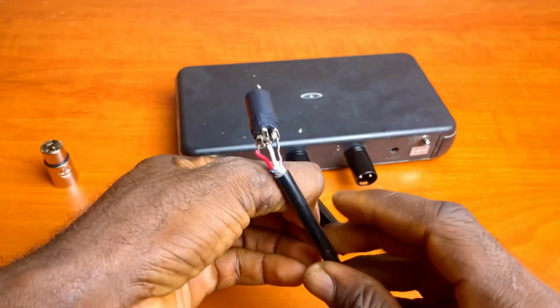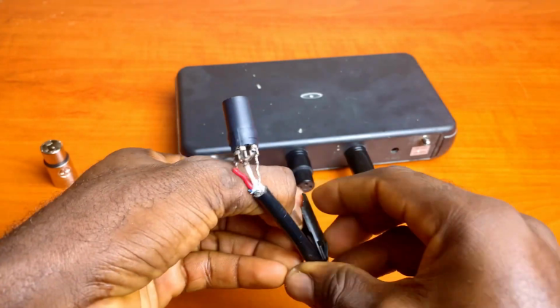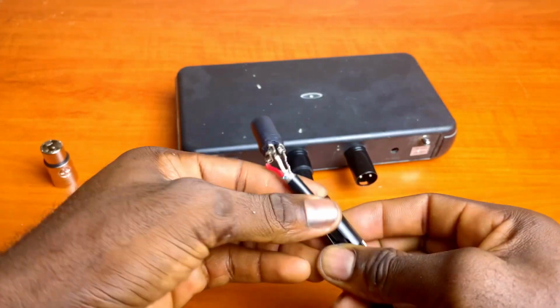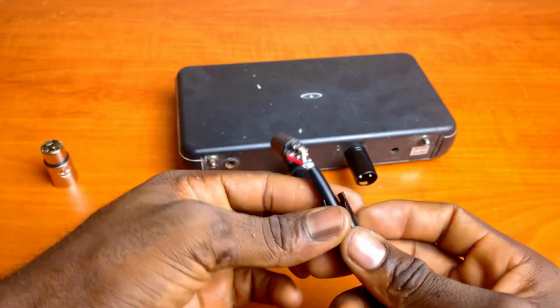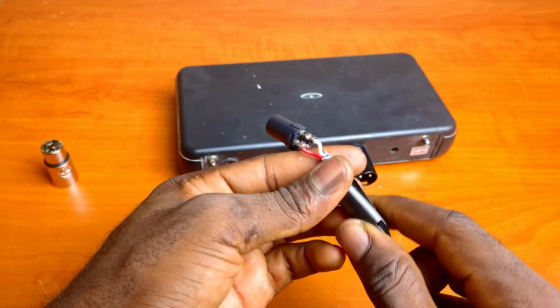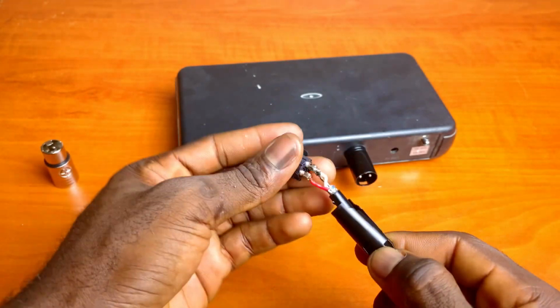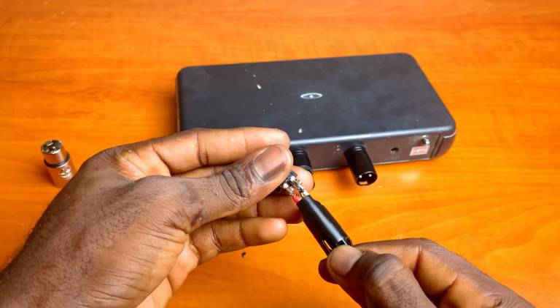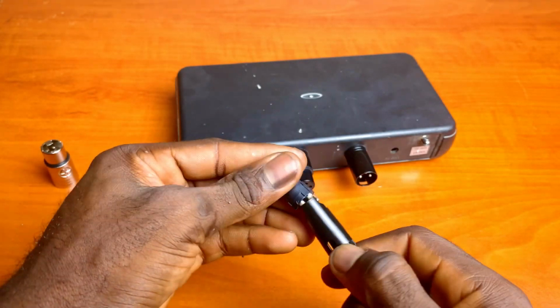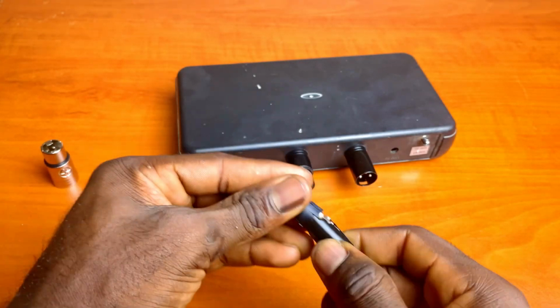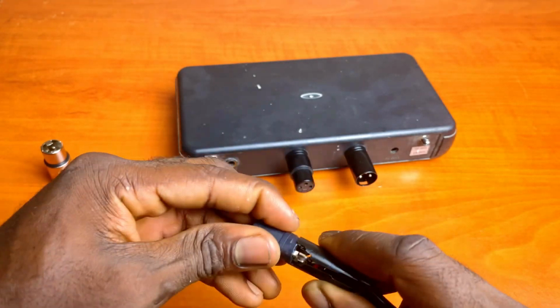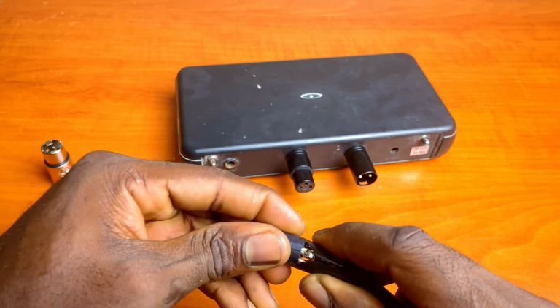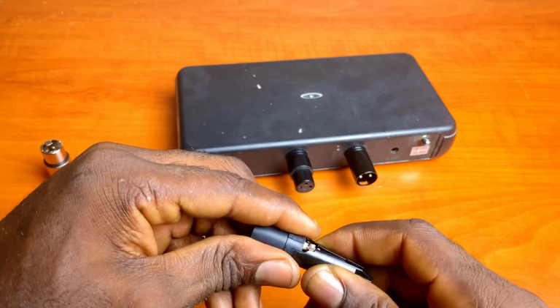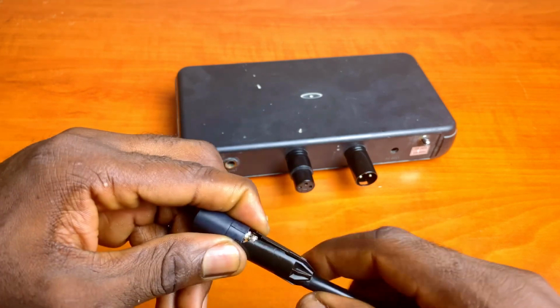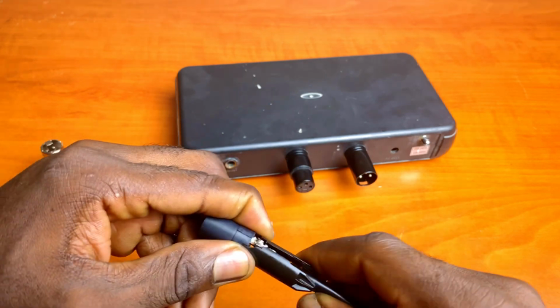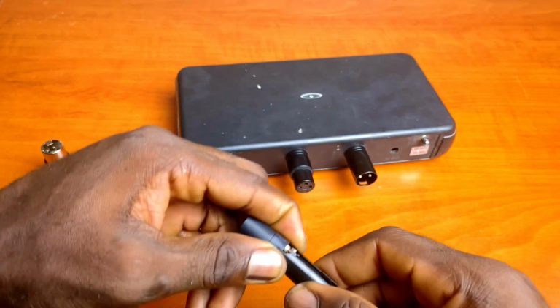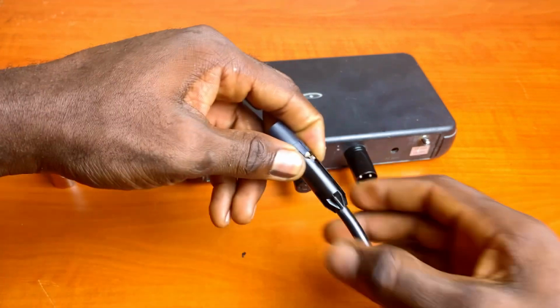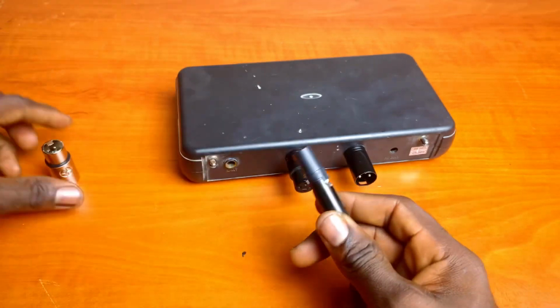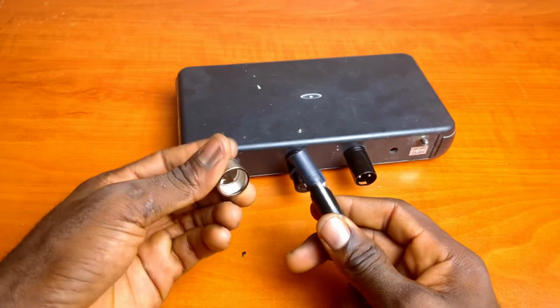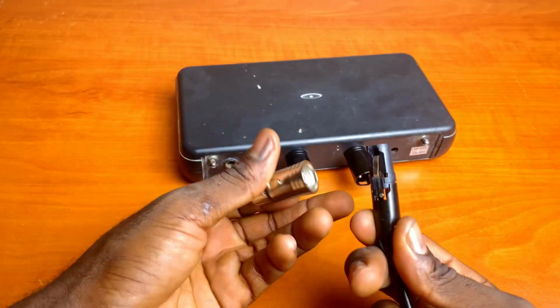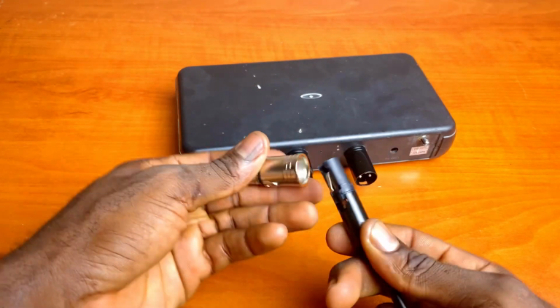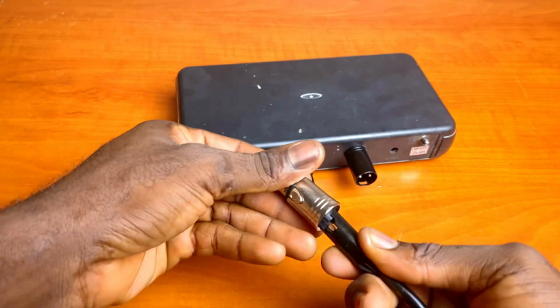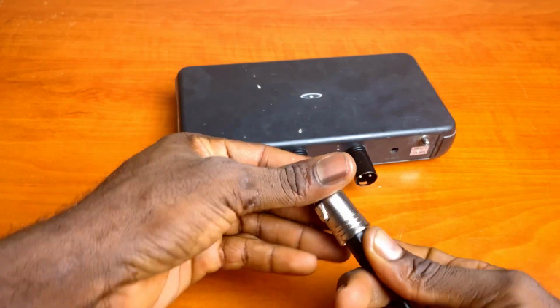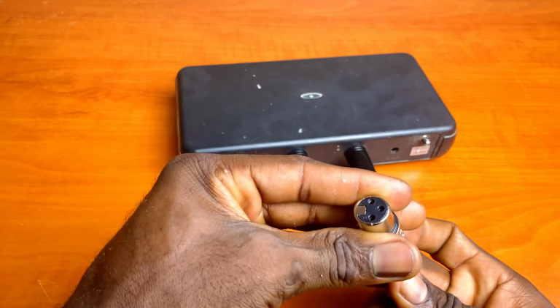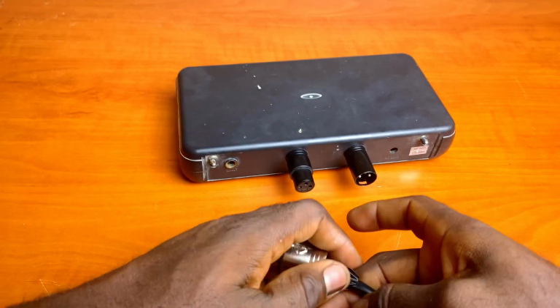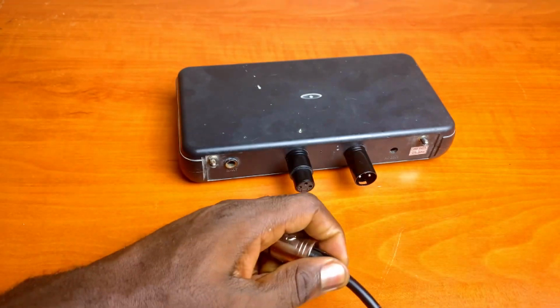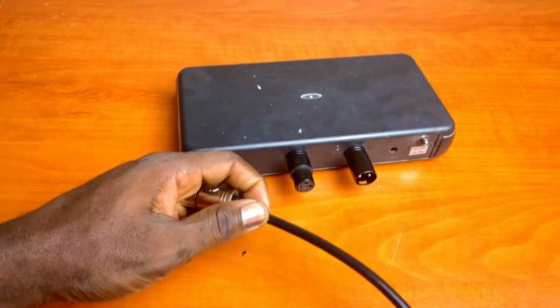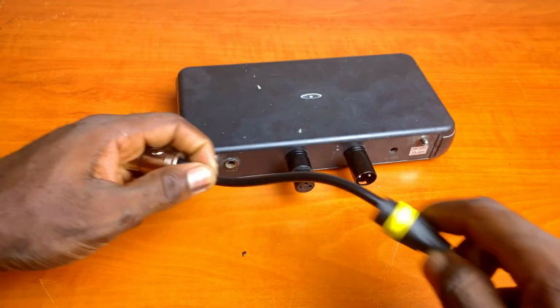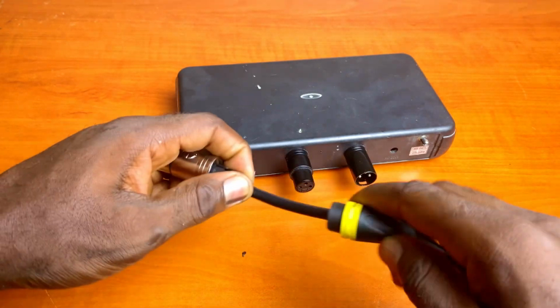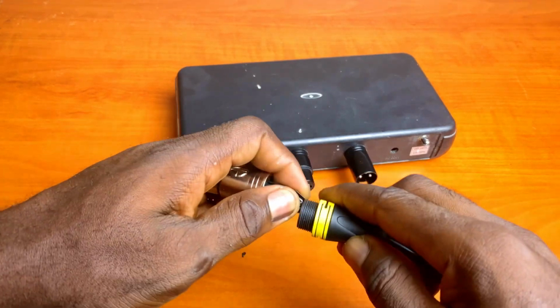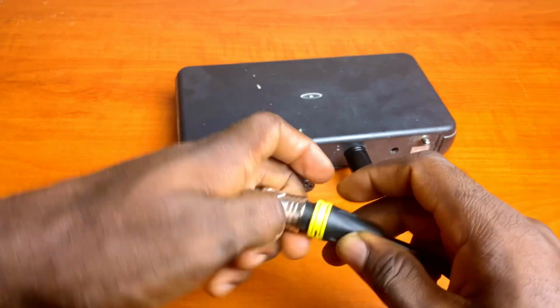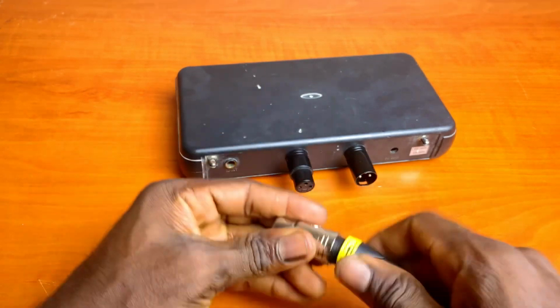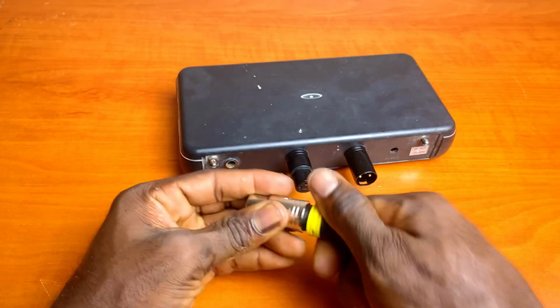With that done, wear in the strain relief jacket. Insert the connector into the sleeve by aligning the grooves to the slot and screw on the outer cover.